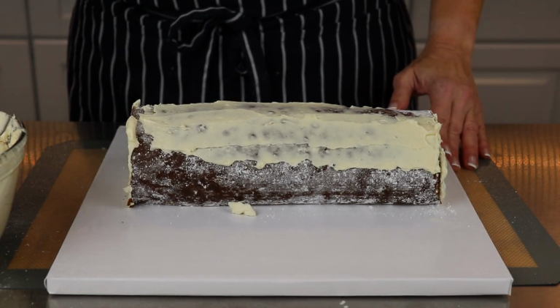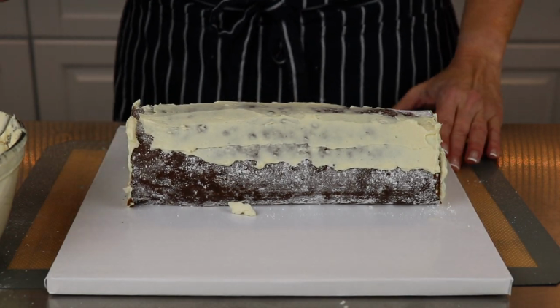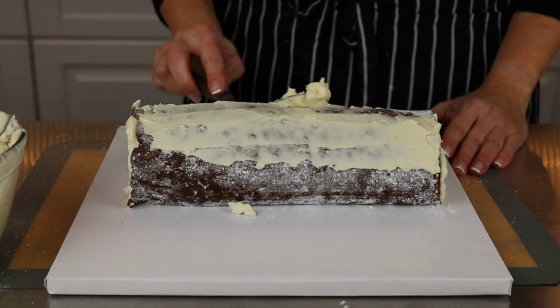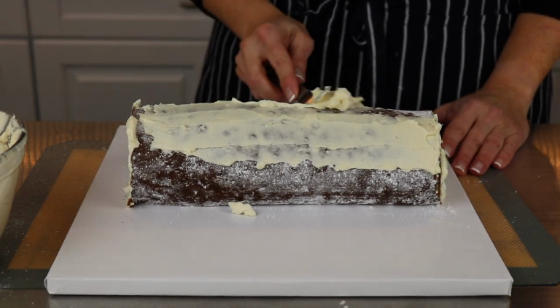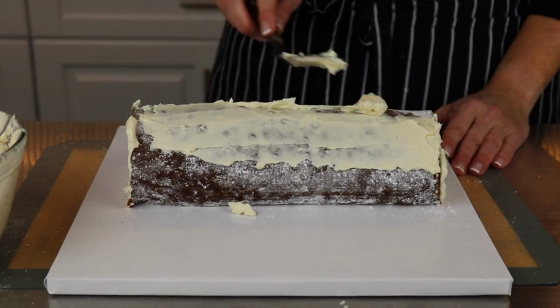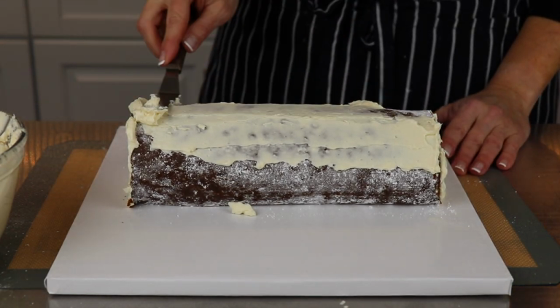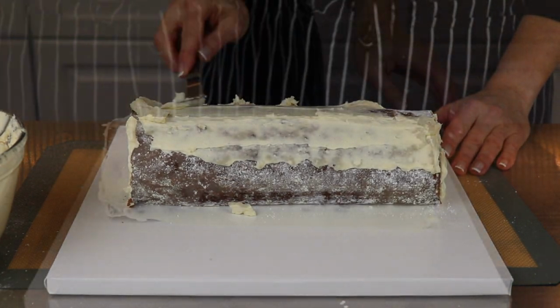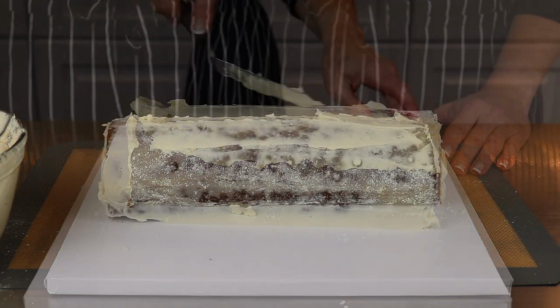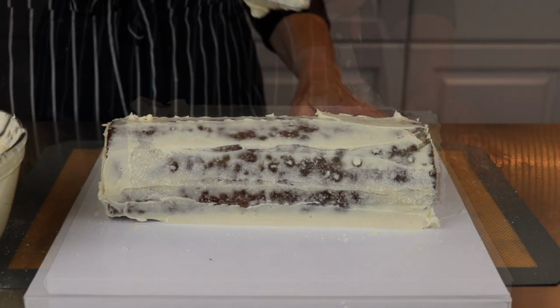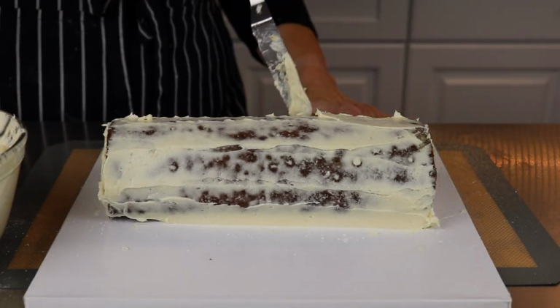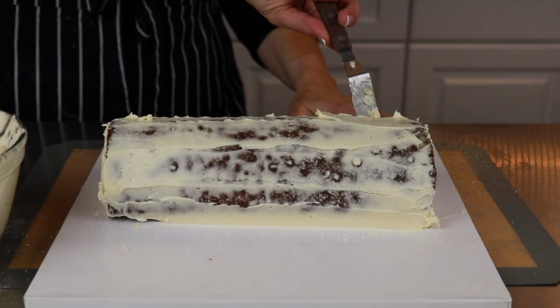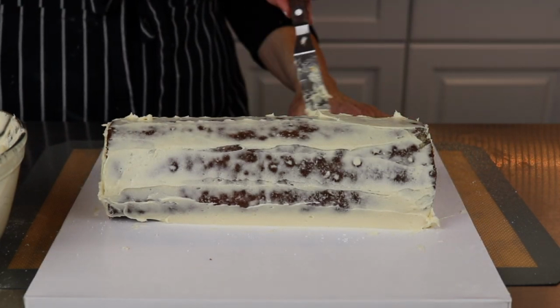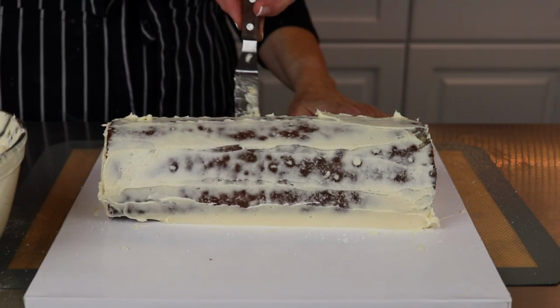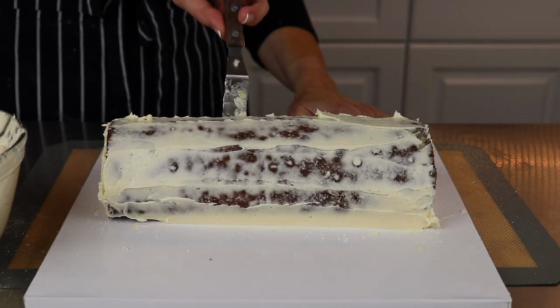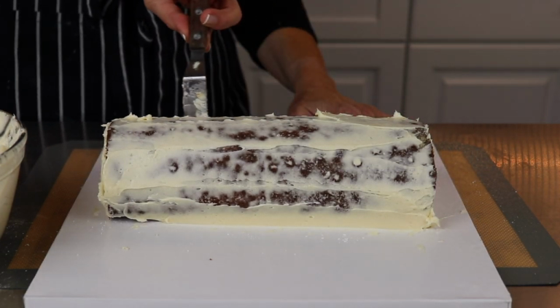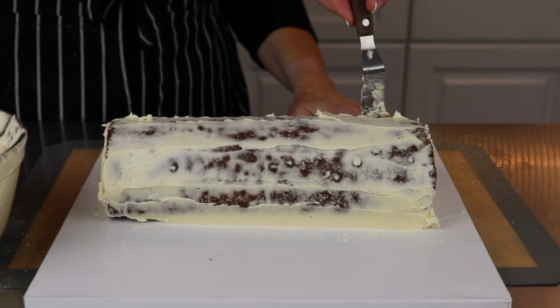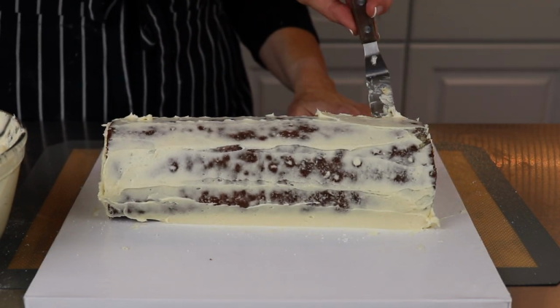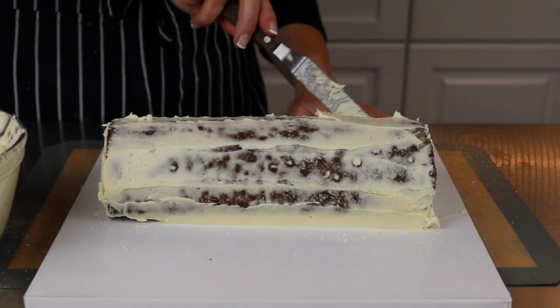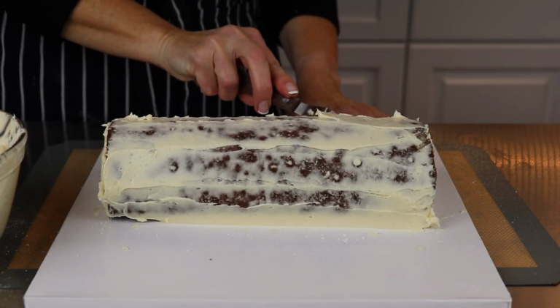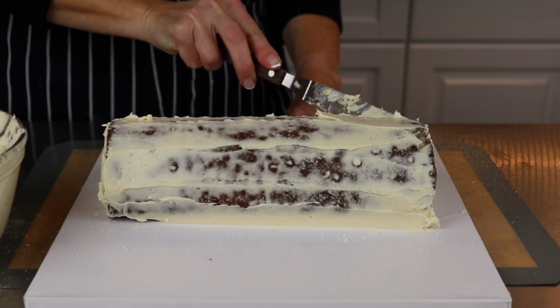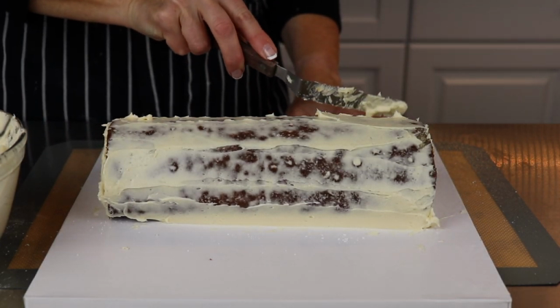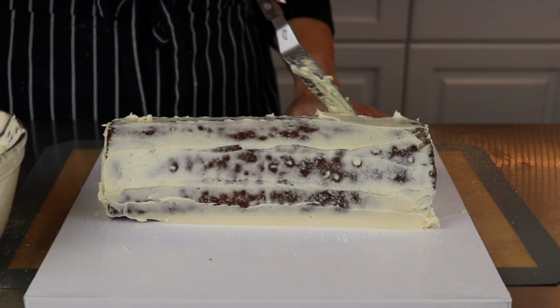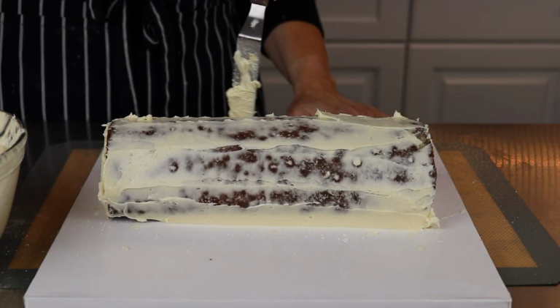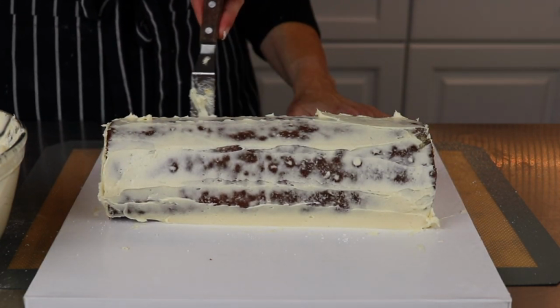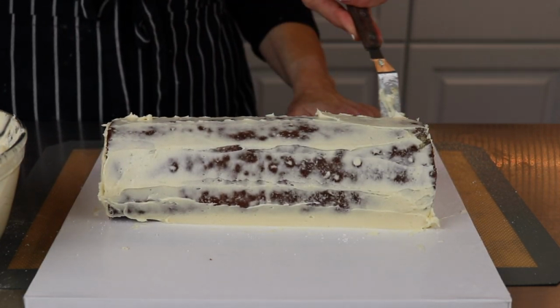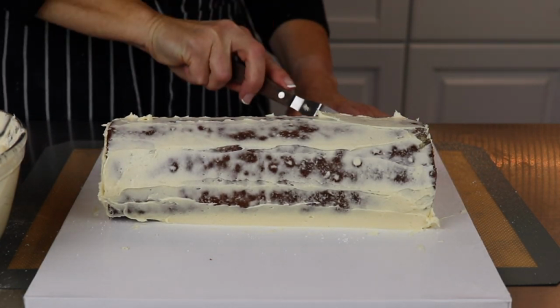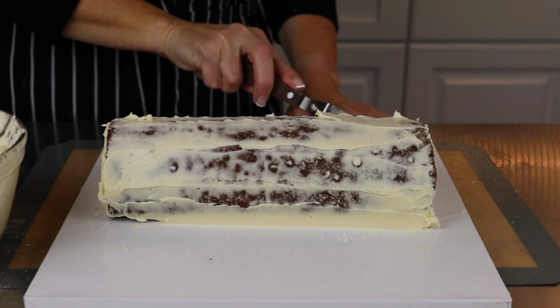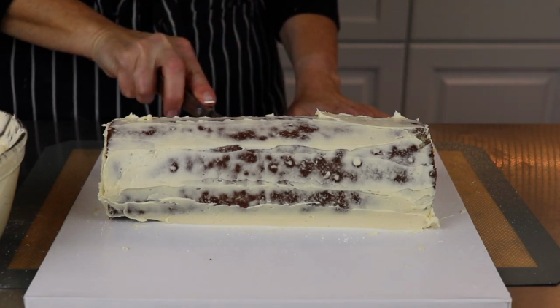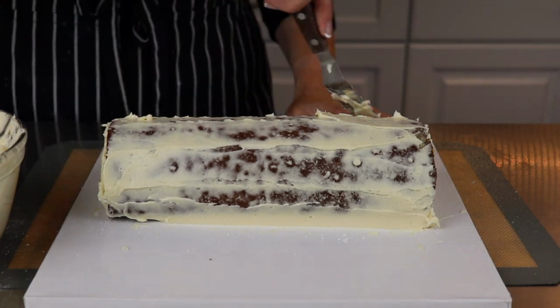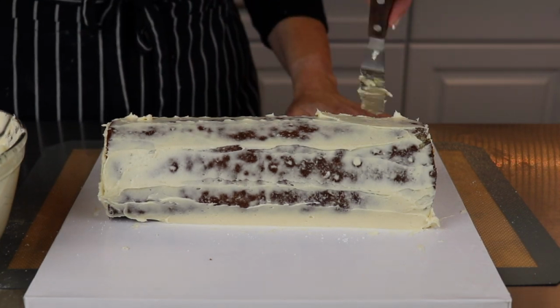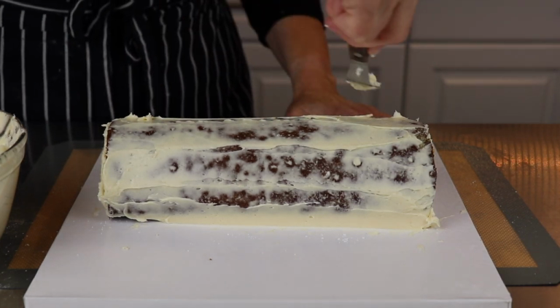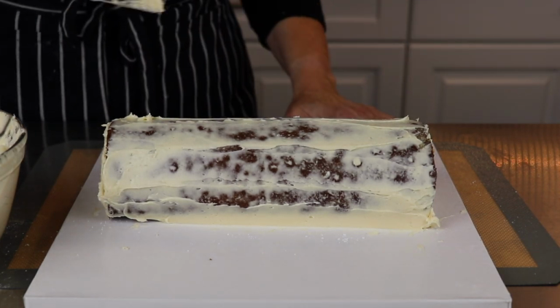You can use swiss meringue, american buttercream, or even chocolate ganache to cover this cake. If you'd like to see a tutorial on making swiss meringue buttercream, click the link above.